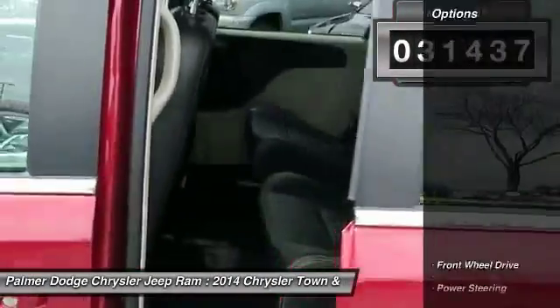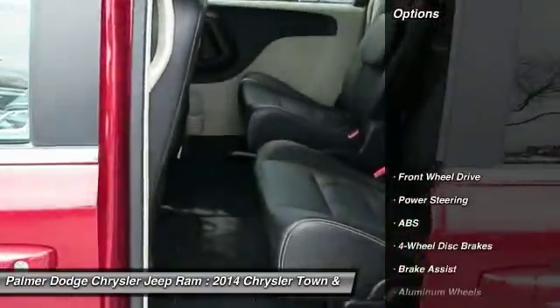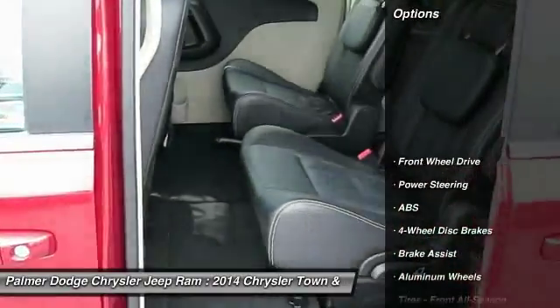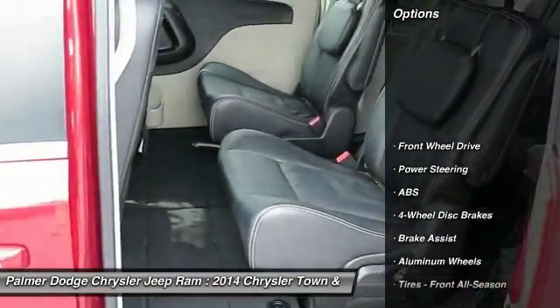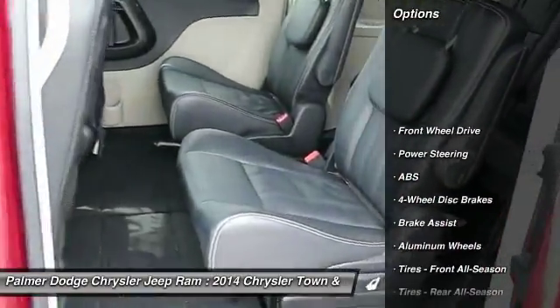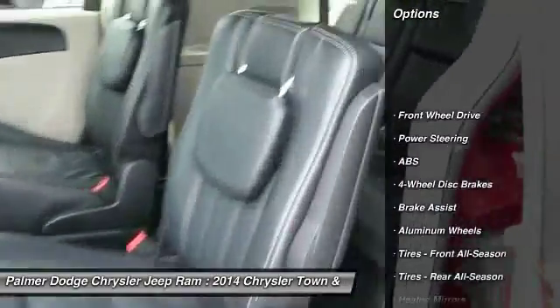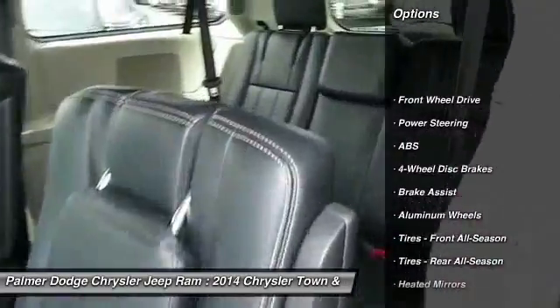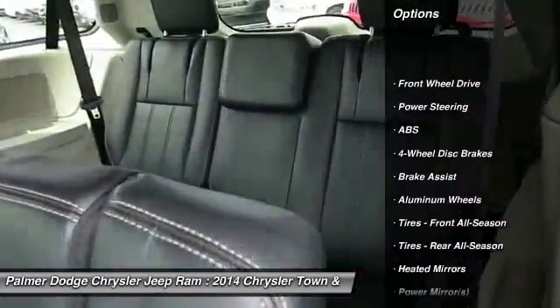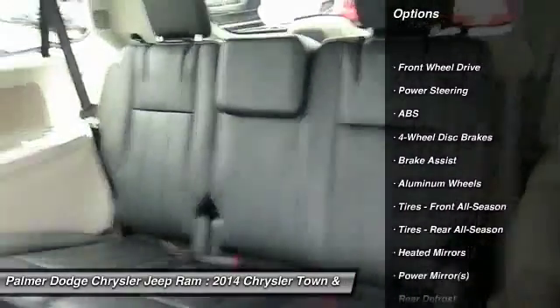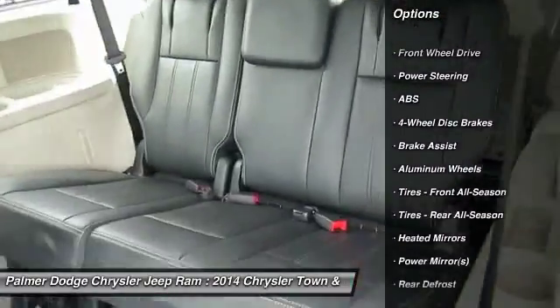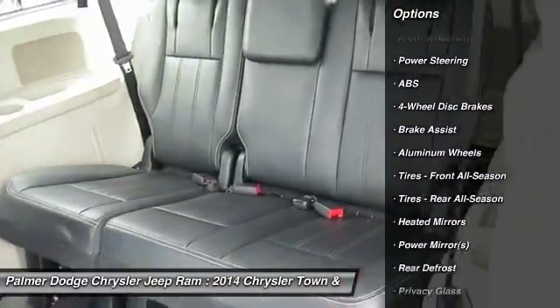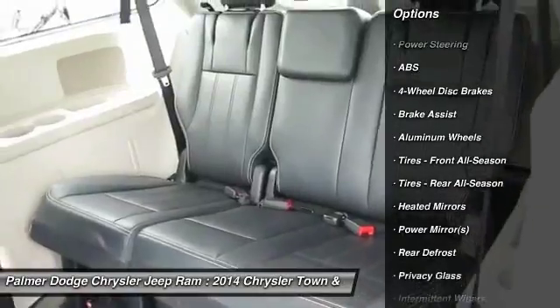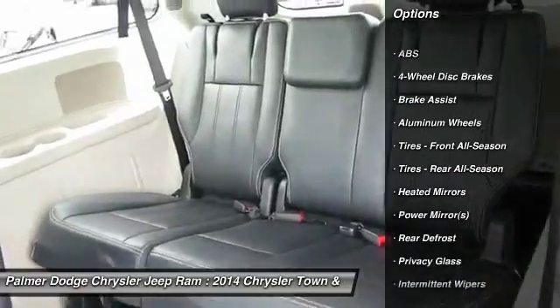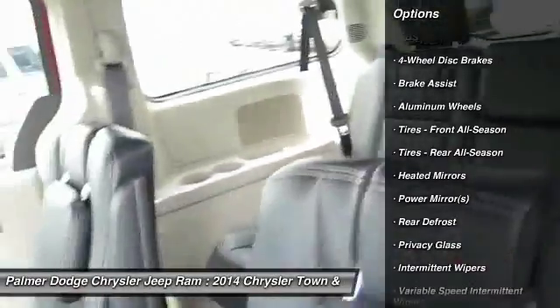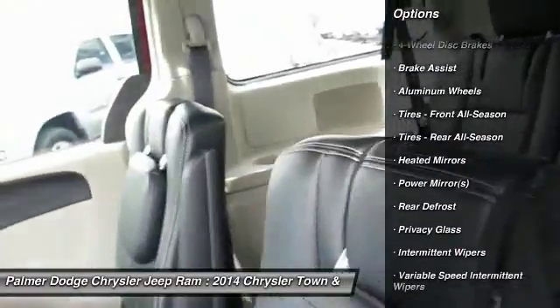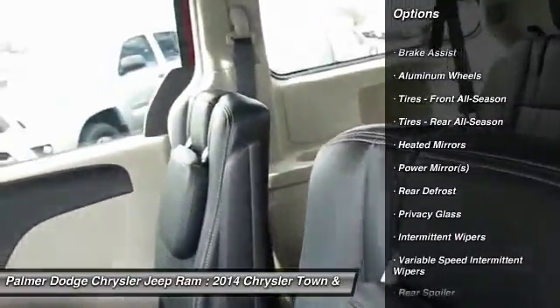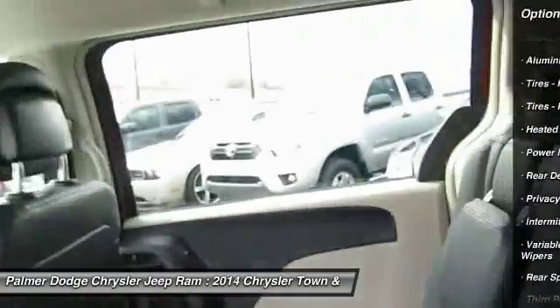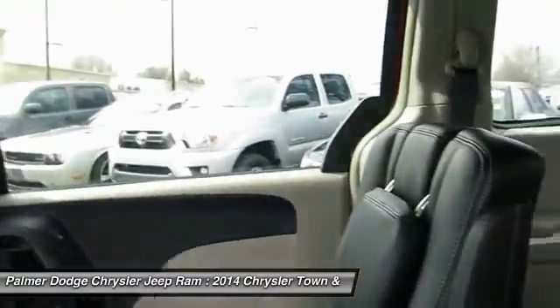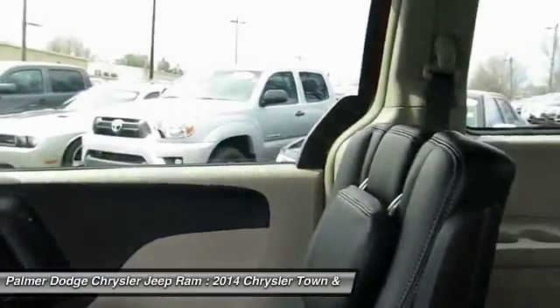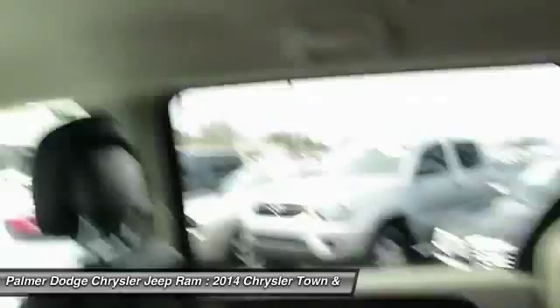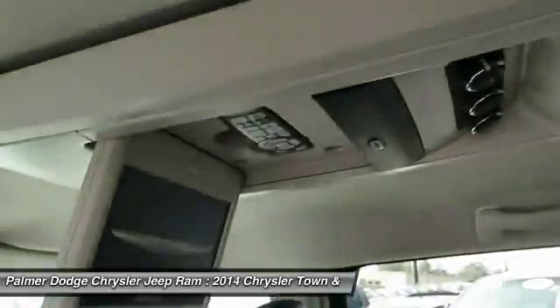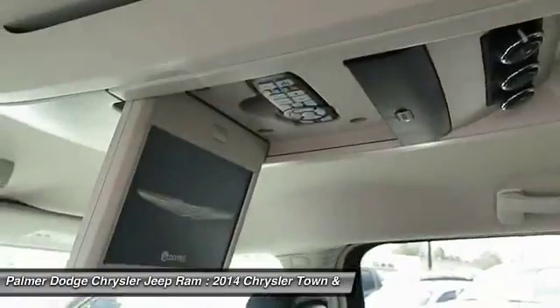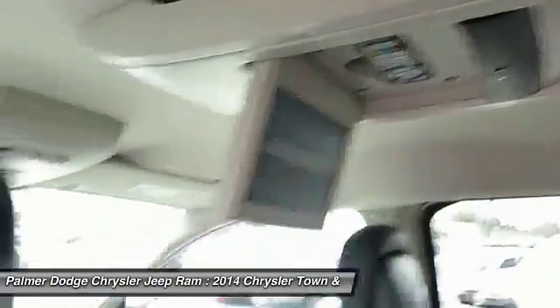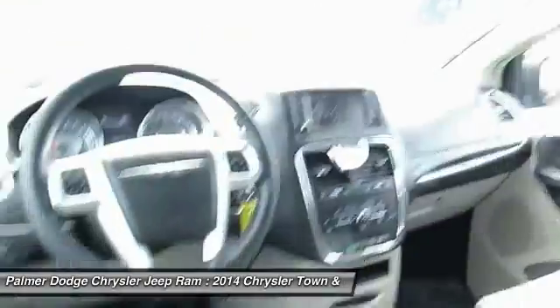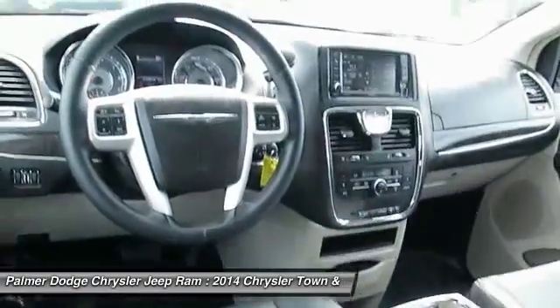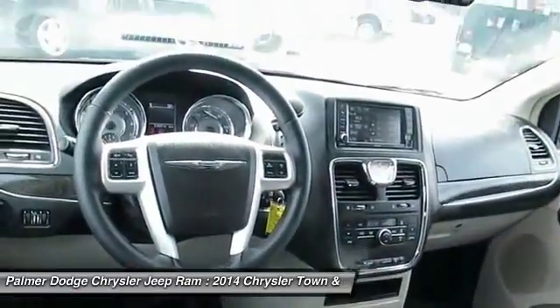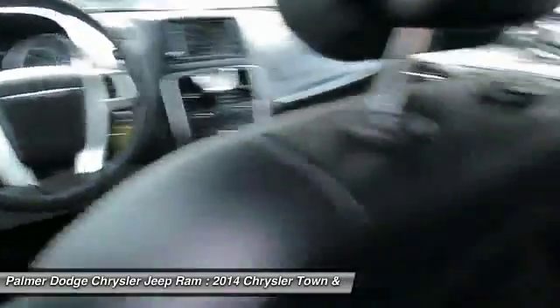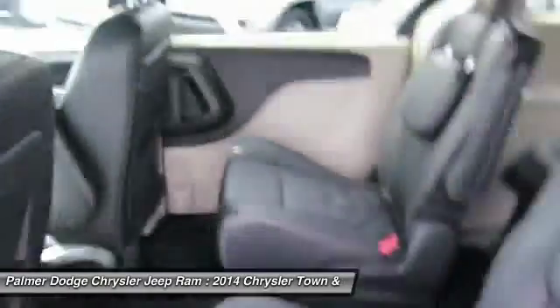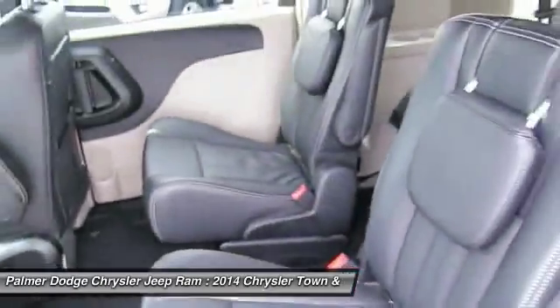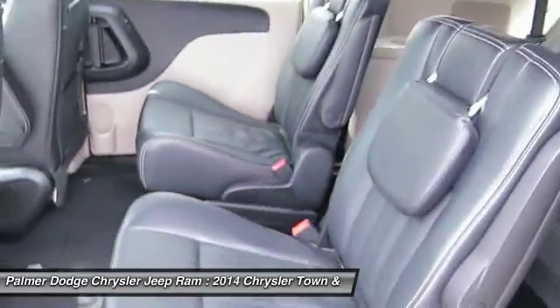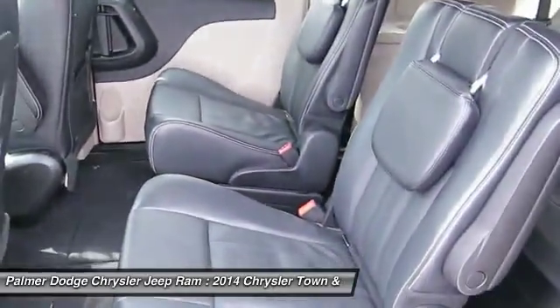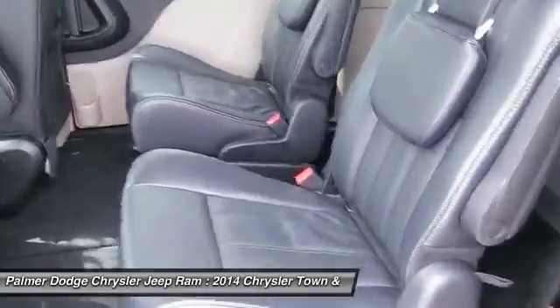Anti-lock braking system, power lift gate, steering wheel audio controls, adjustable steering wheel, power steering, four-wheel disc brakes, hard disk drive media storage, aluminum wheels, keyless entry, auto-dimming rear view mirror, PPO.